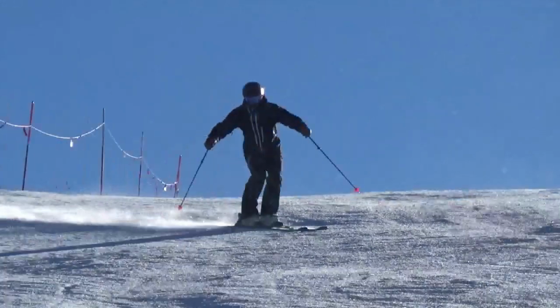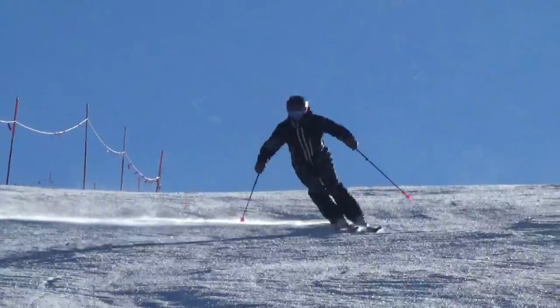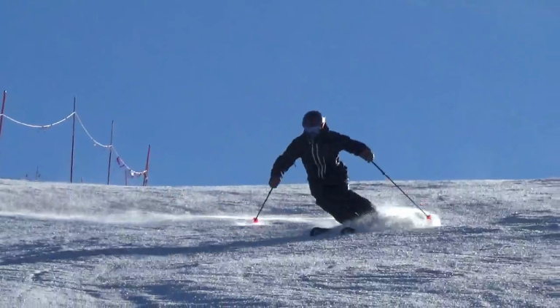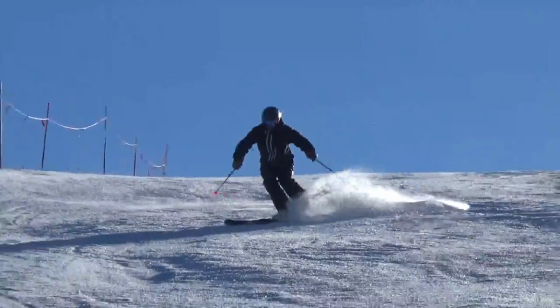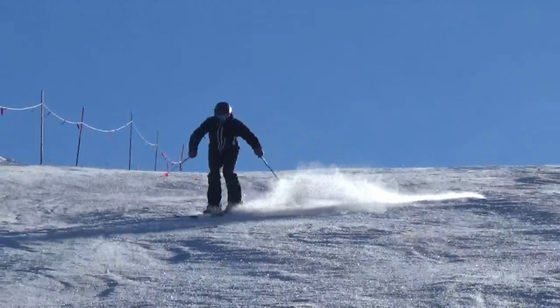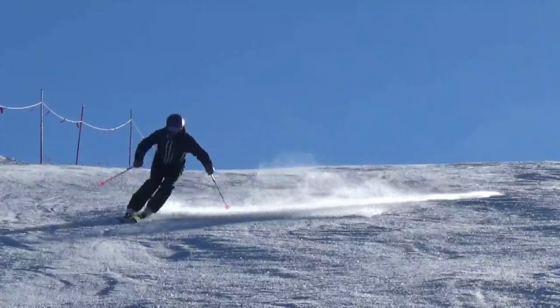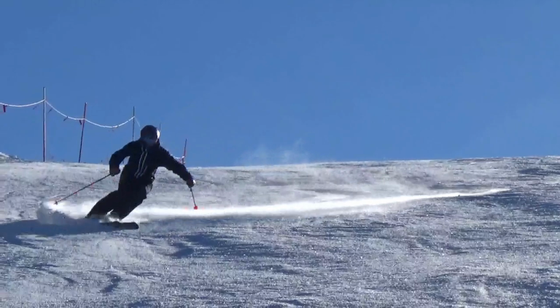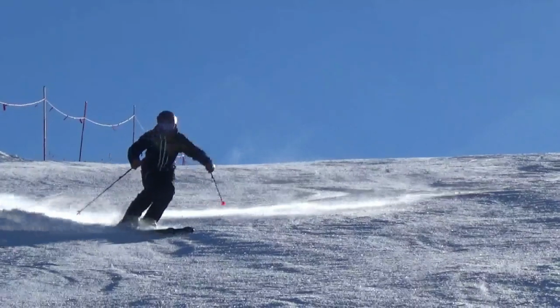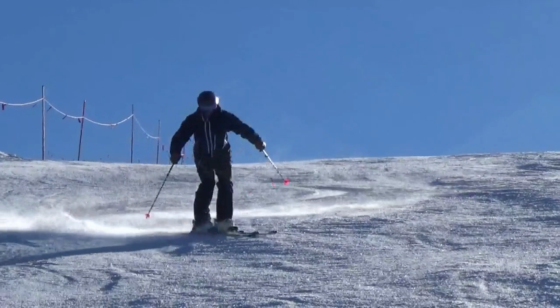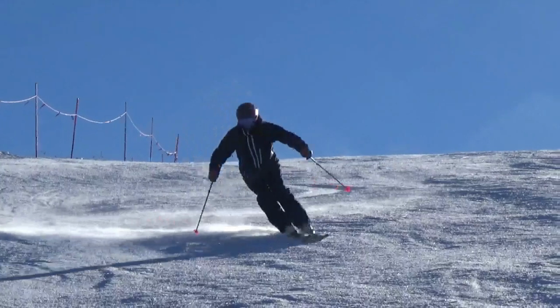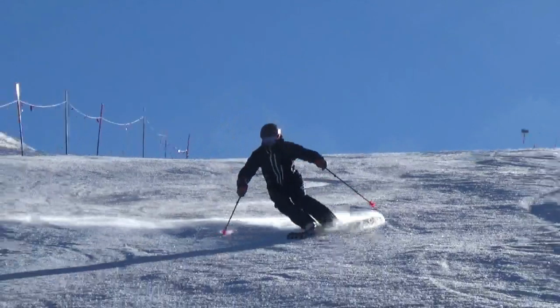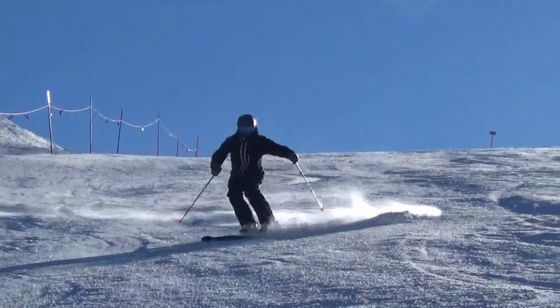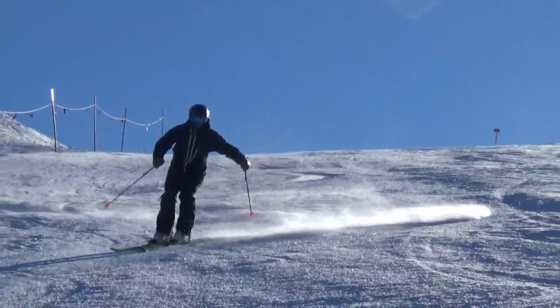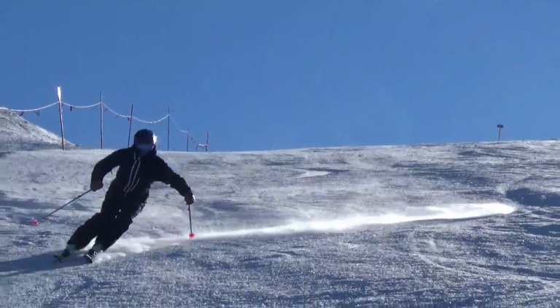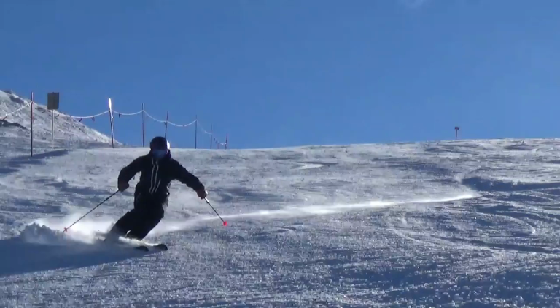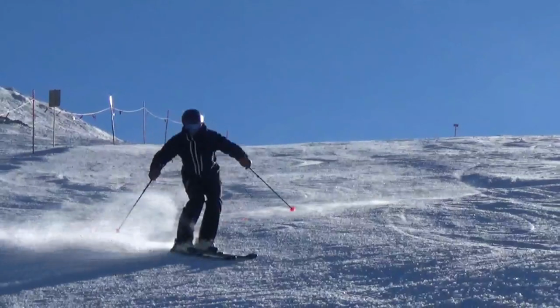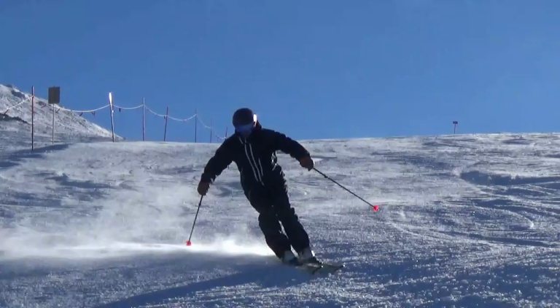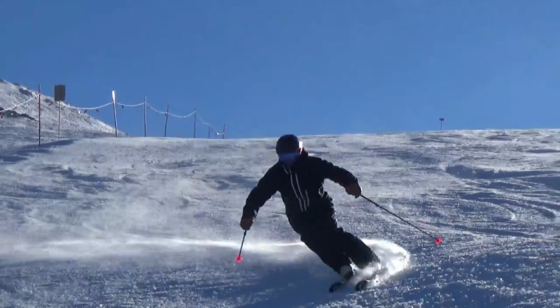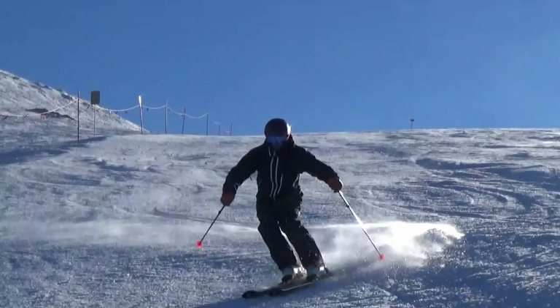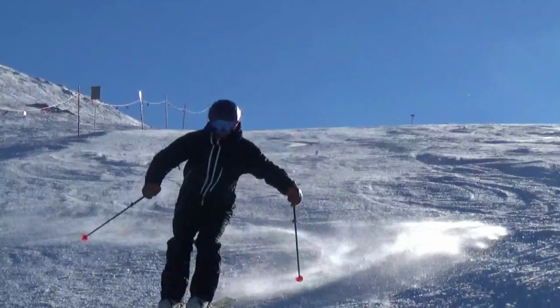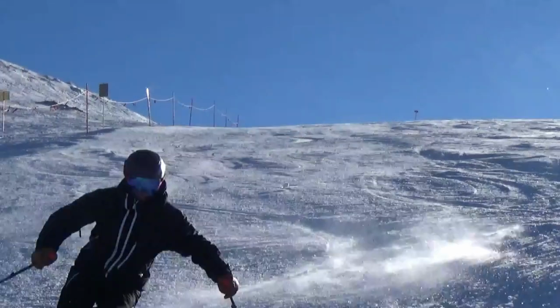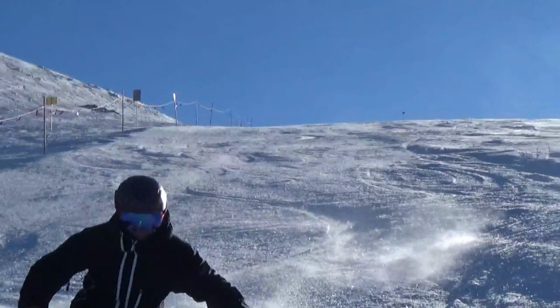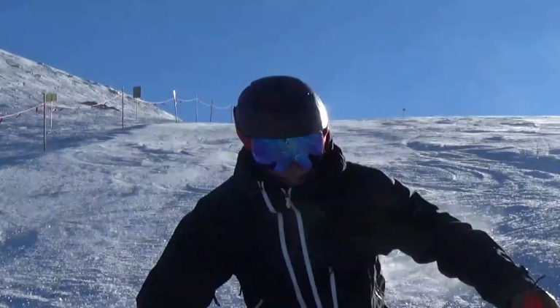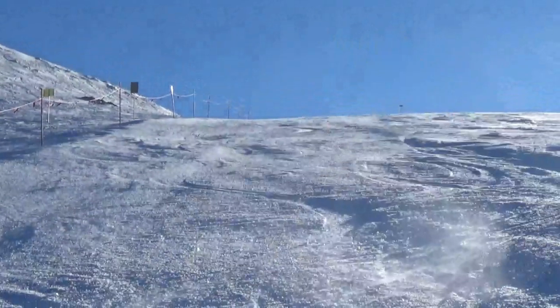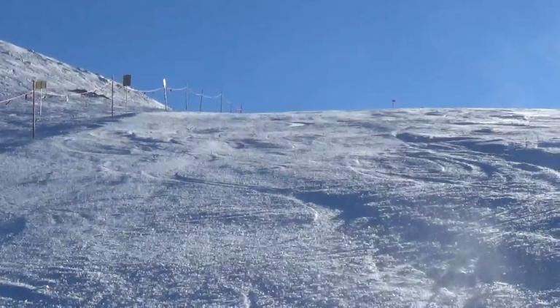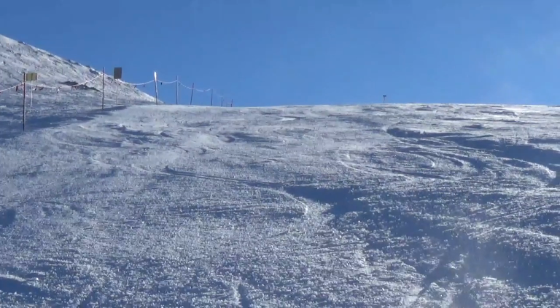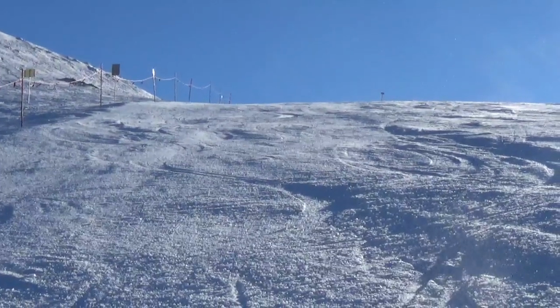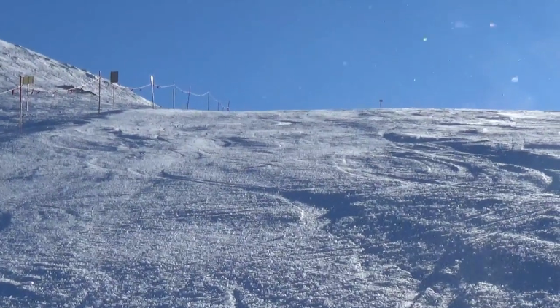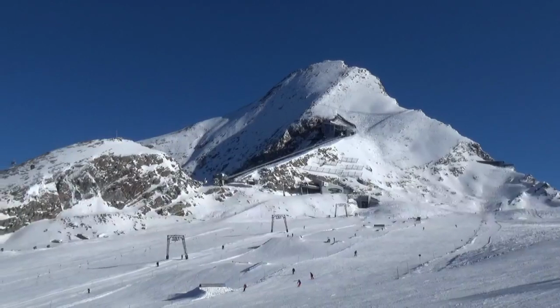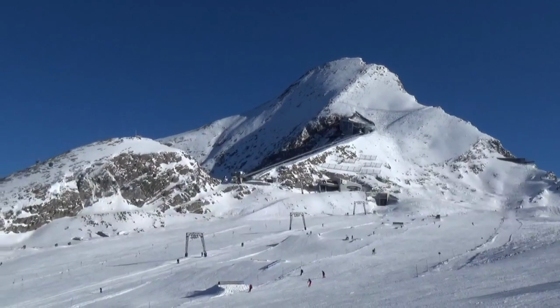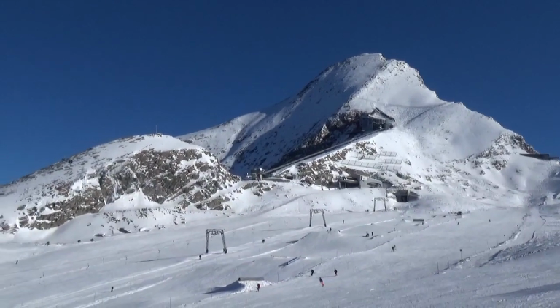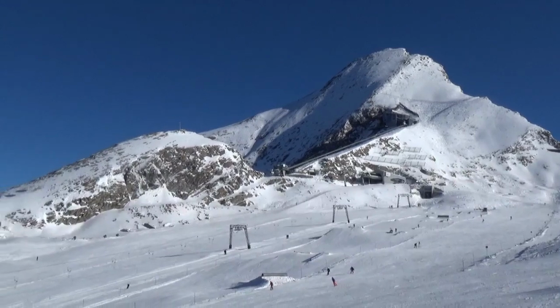Extend the corridor in which you are skiing by earlier and longer edging. Skiing this way you get more dynamic in your turns.